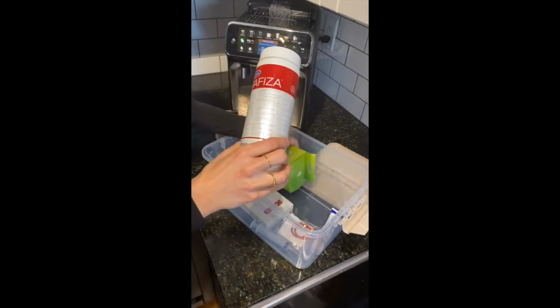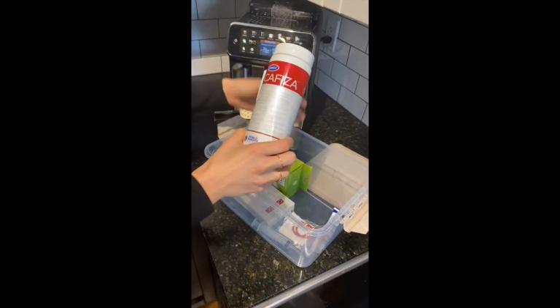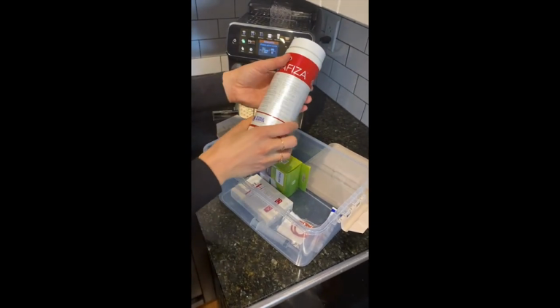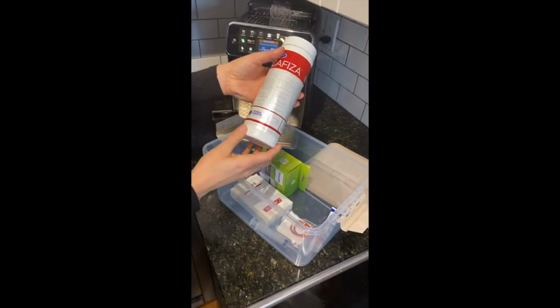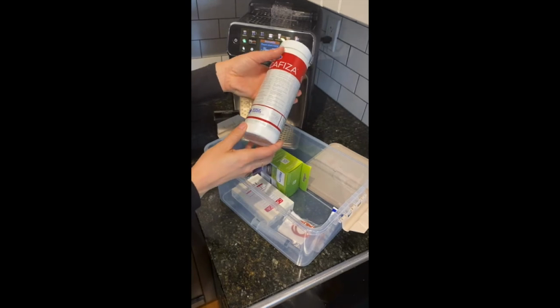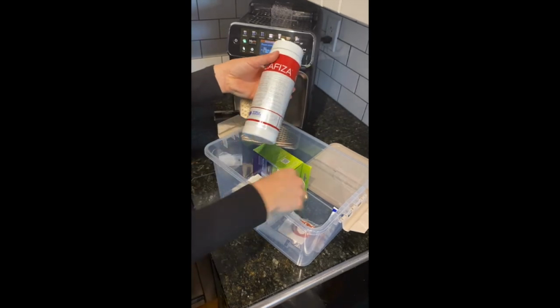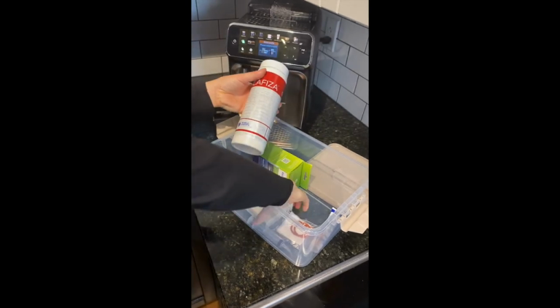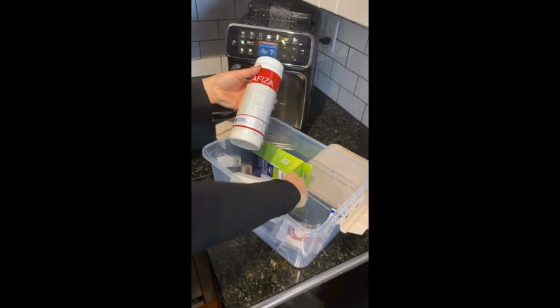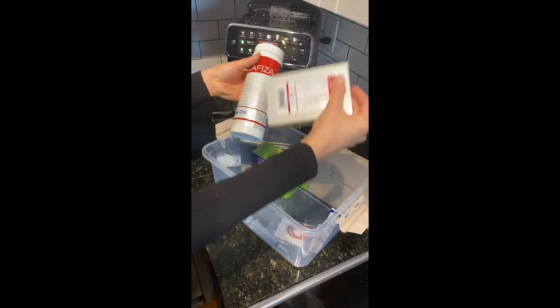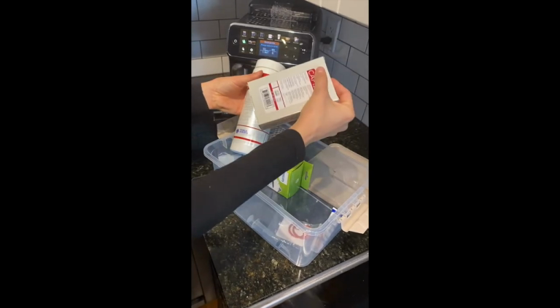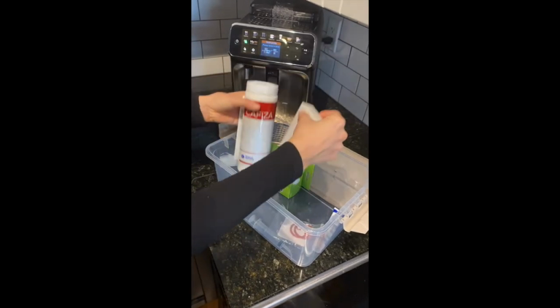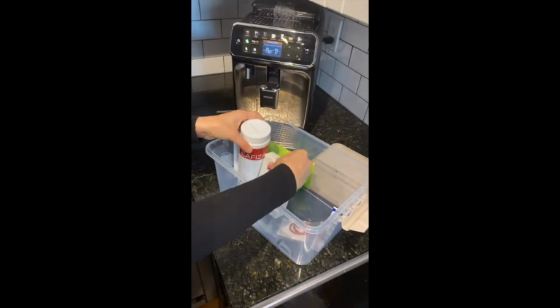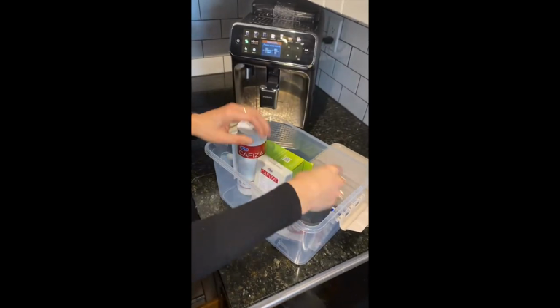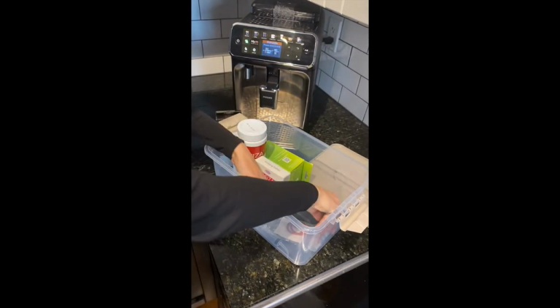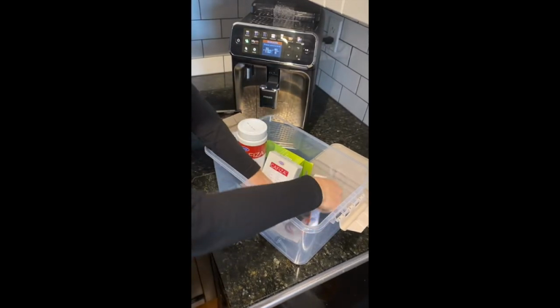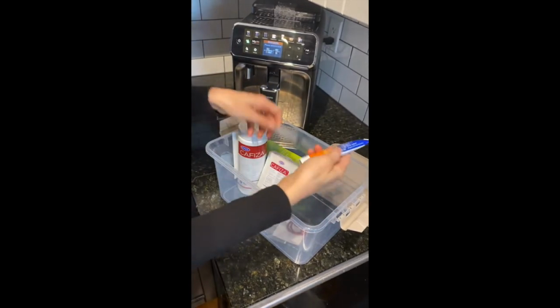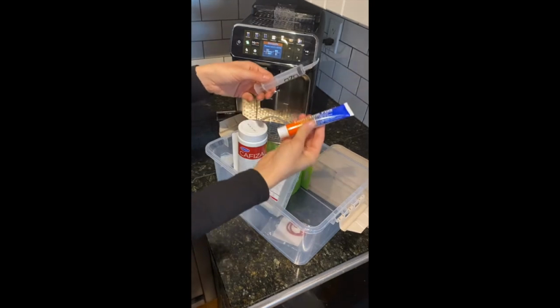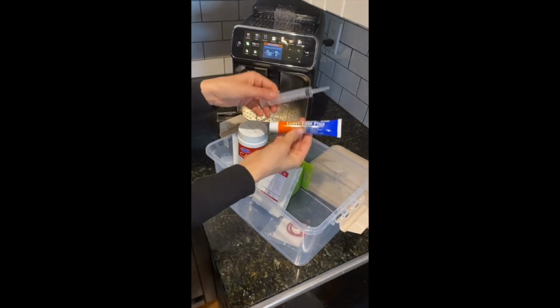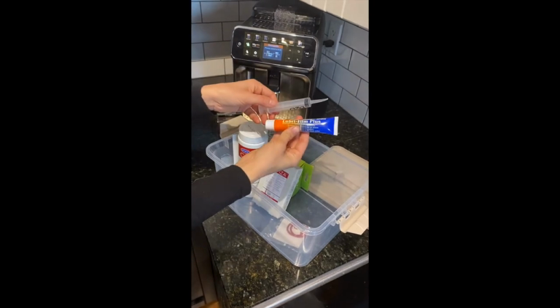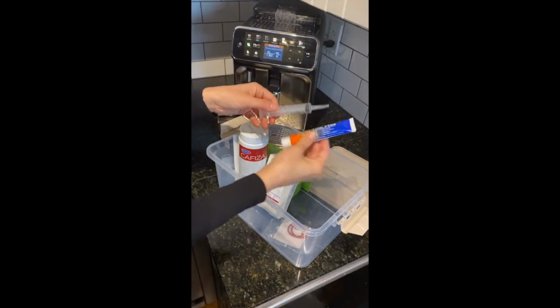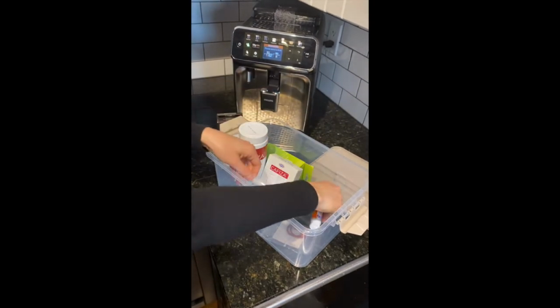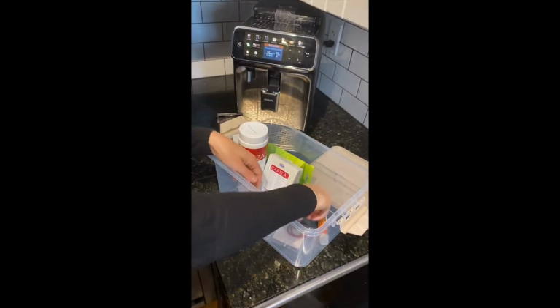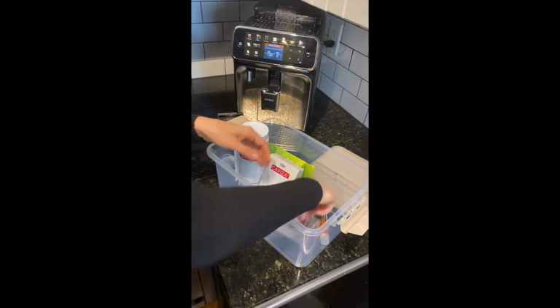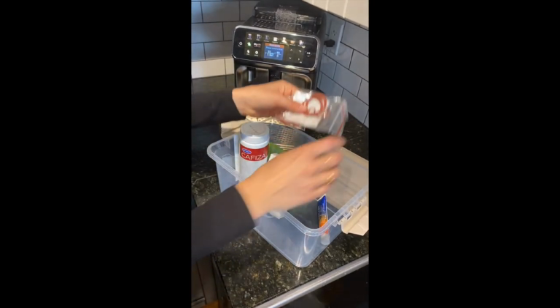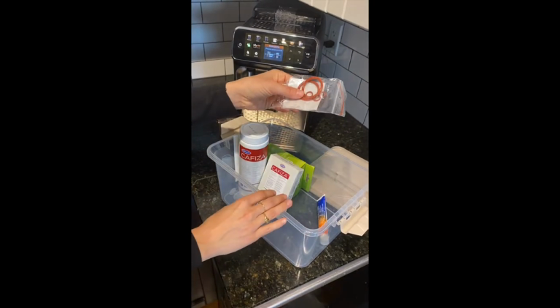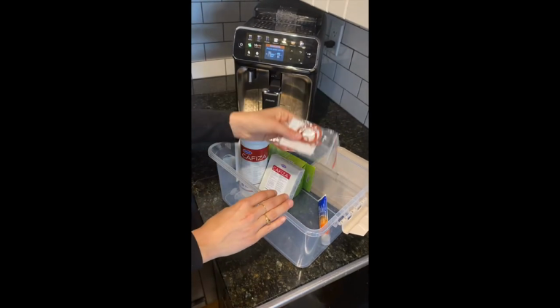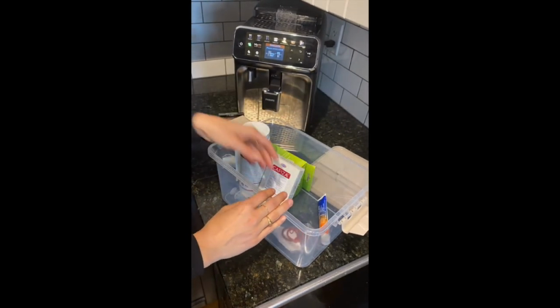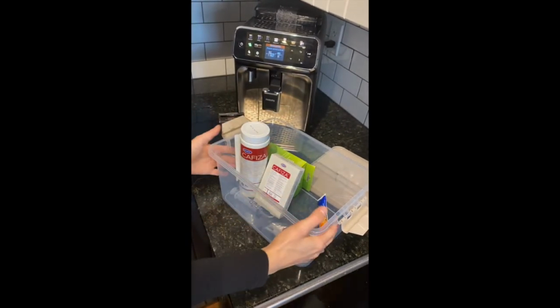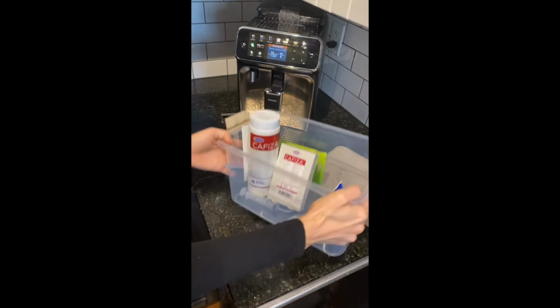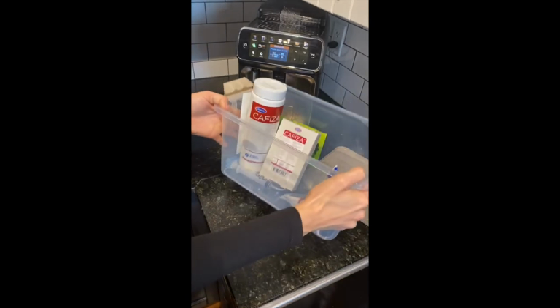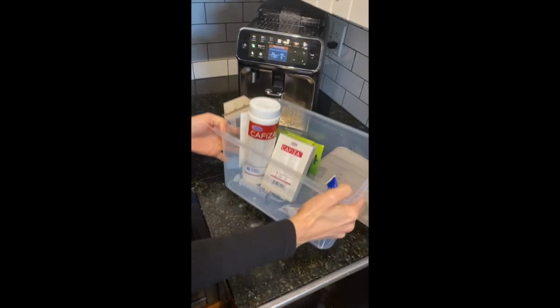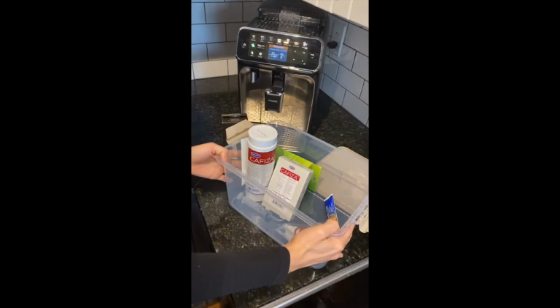The kit also includes espresso machine cleaning powder and cleaning tablets, a syringe and lubricant for your brew unit, as well as some o-rings — and it all comes to you in this handy container.